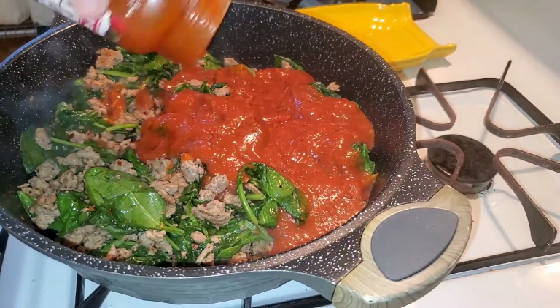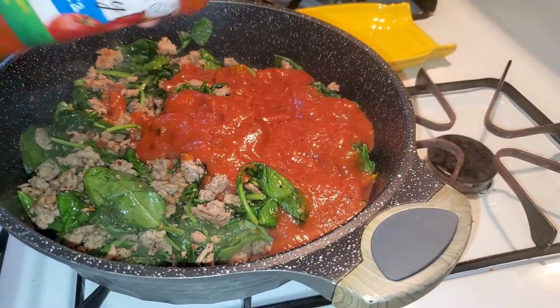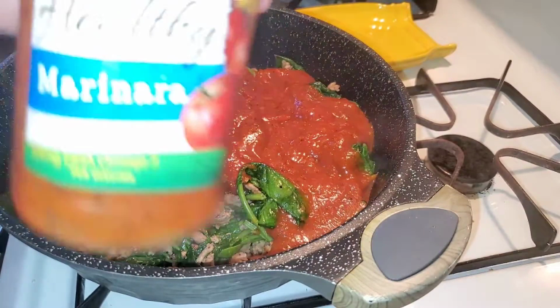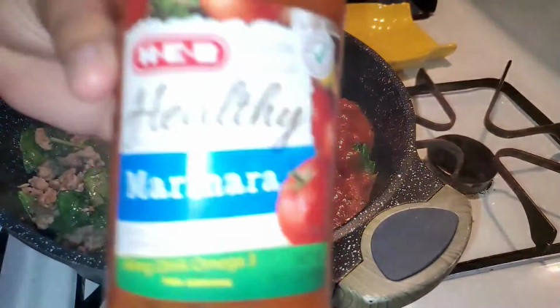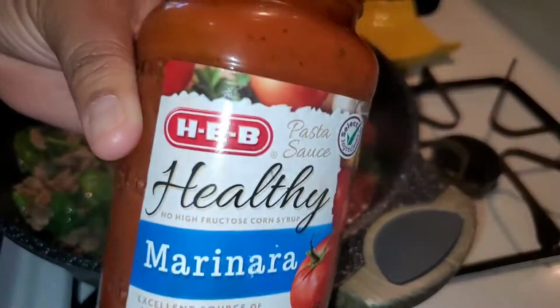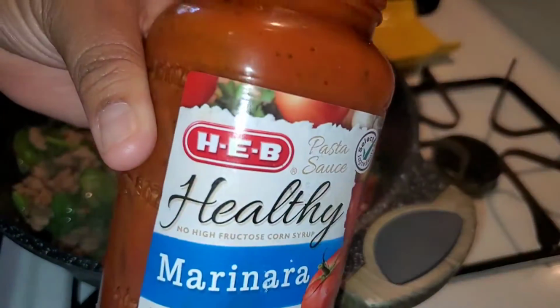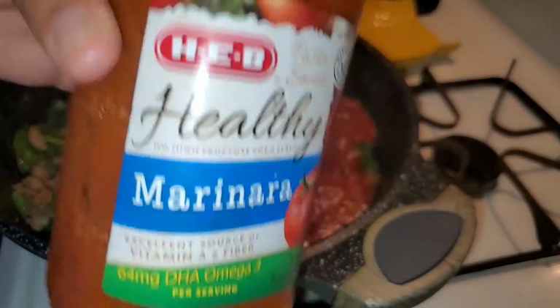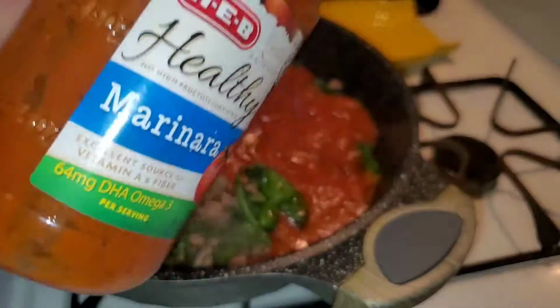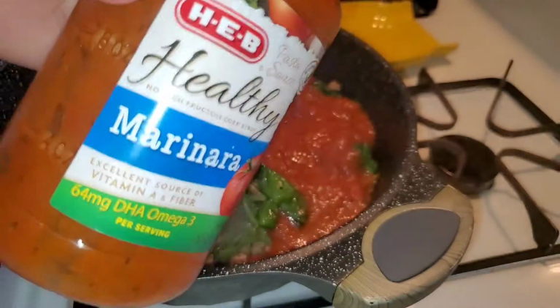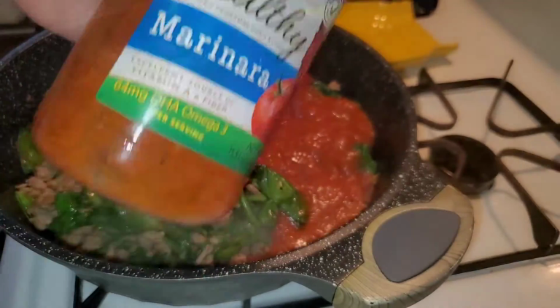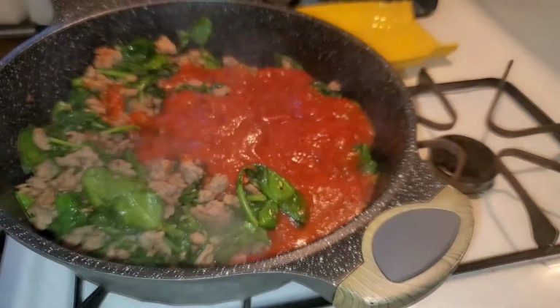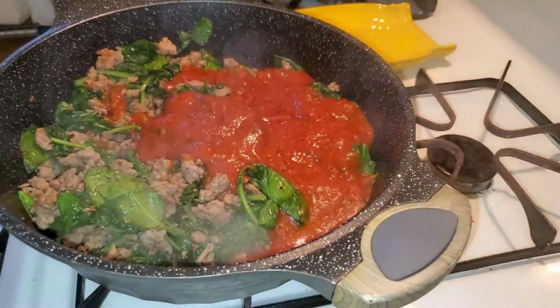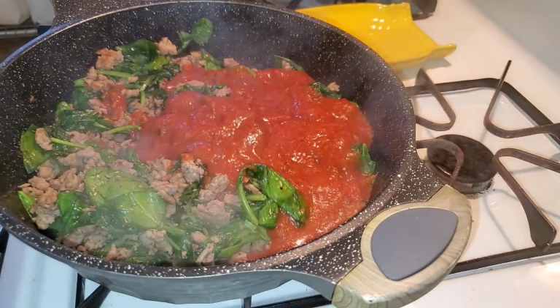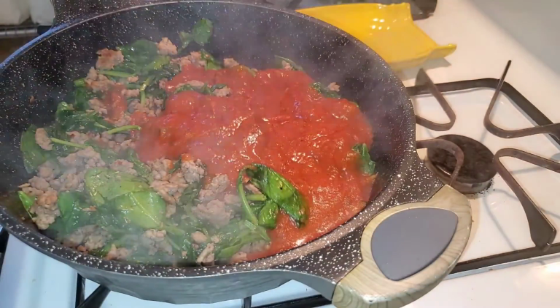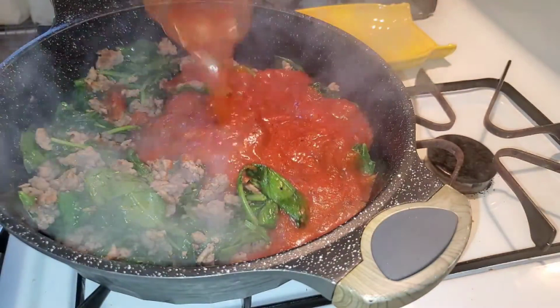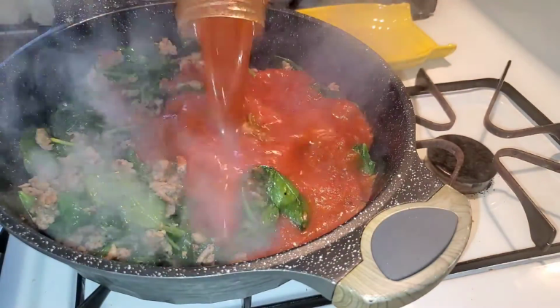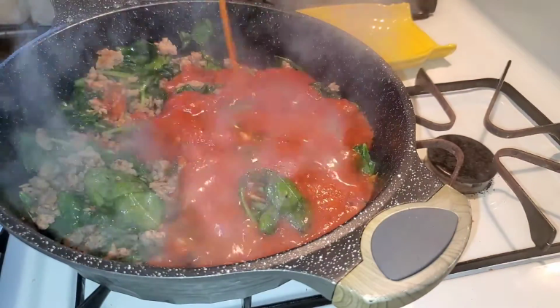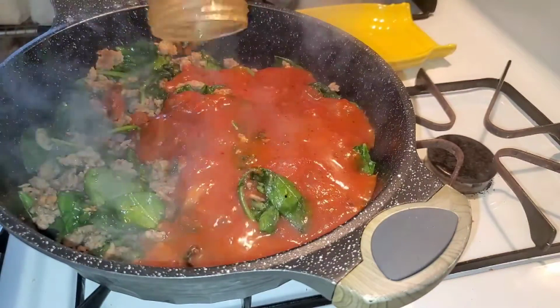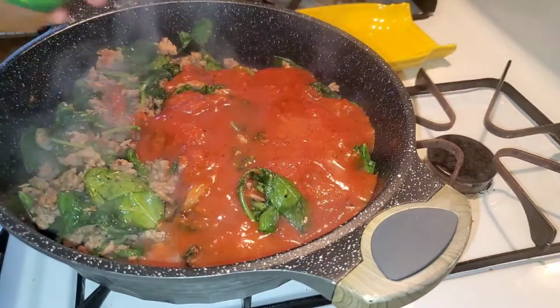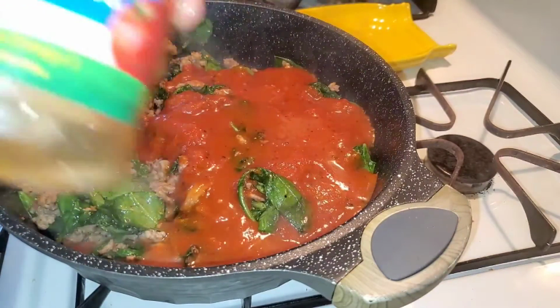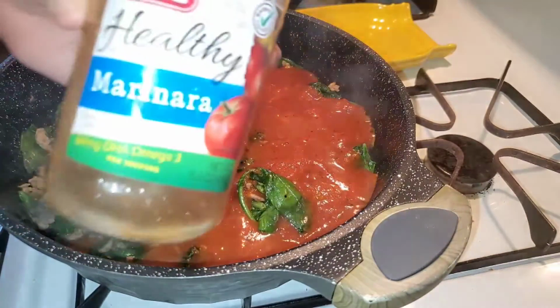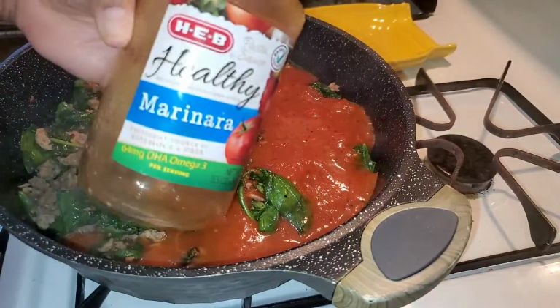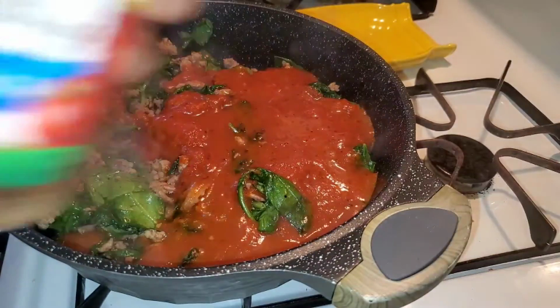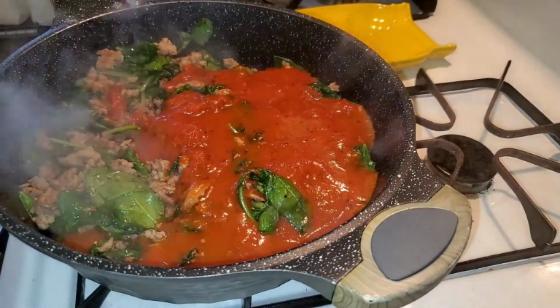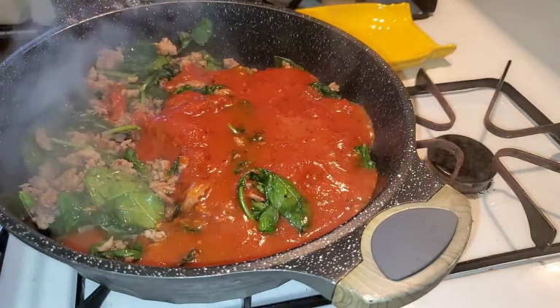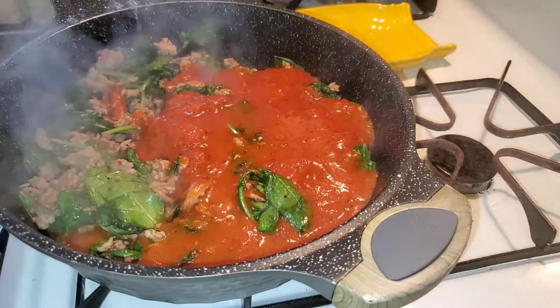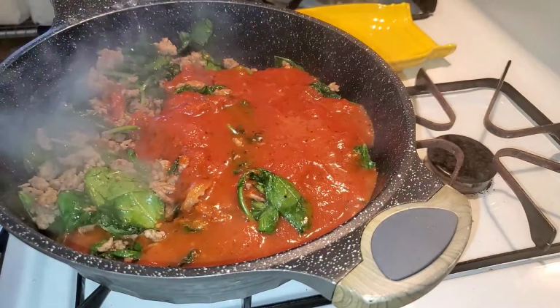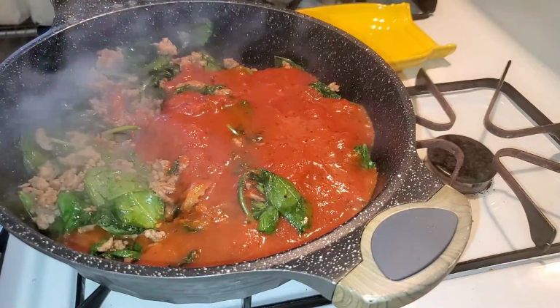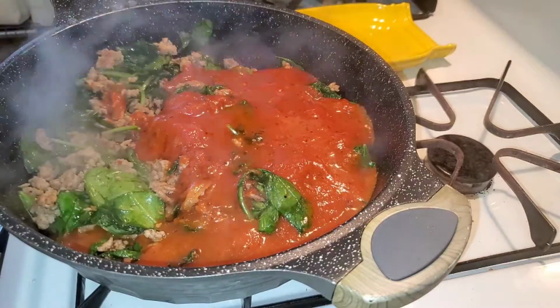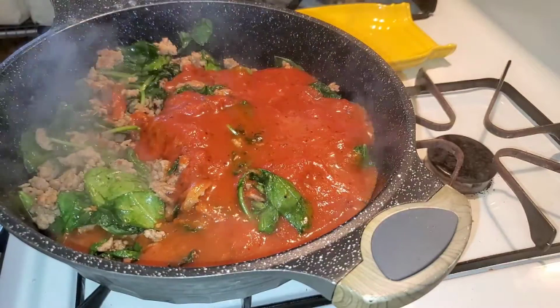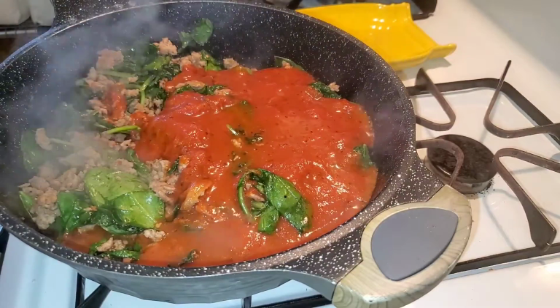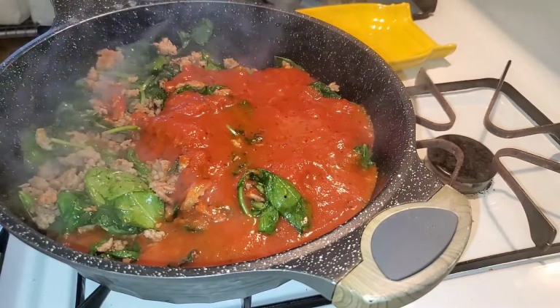I'm gonna add some water to the jar to clean out the jar. There we go — clean. Now I can recycle that.